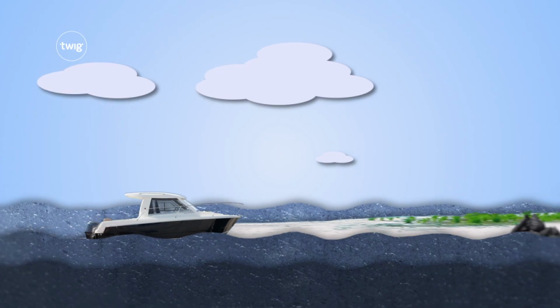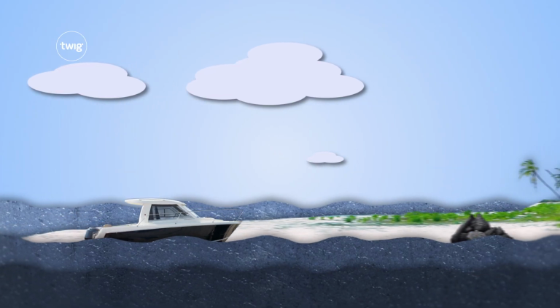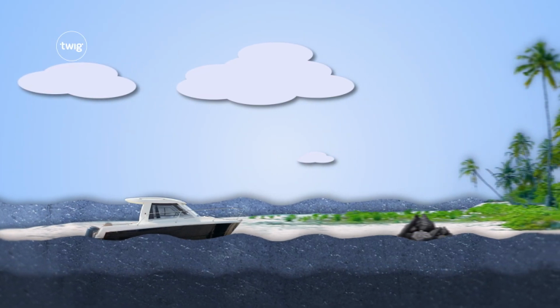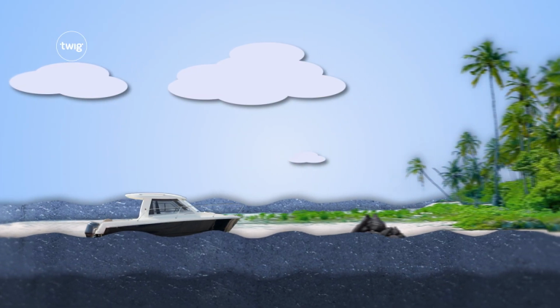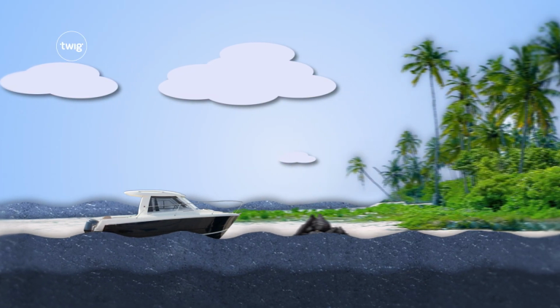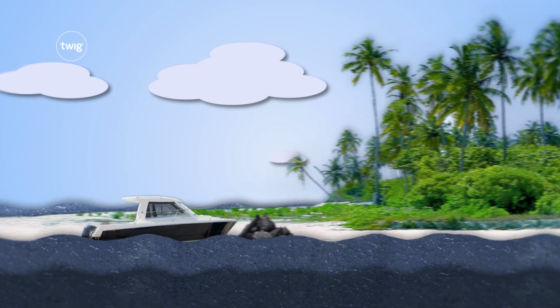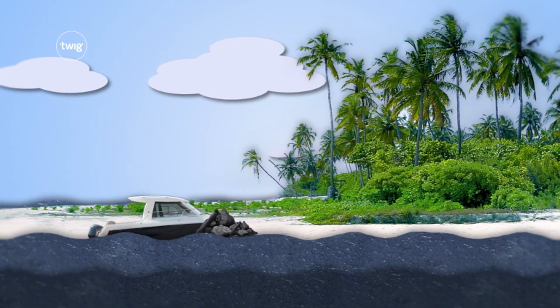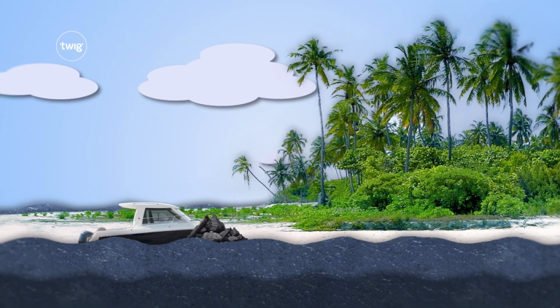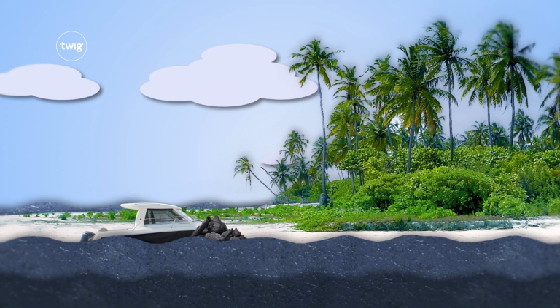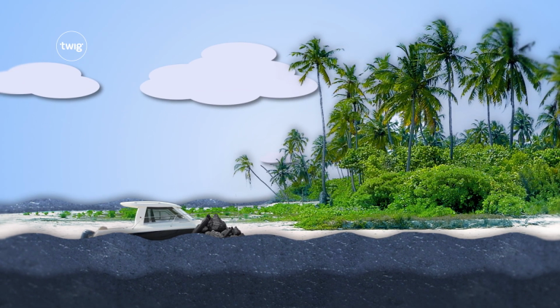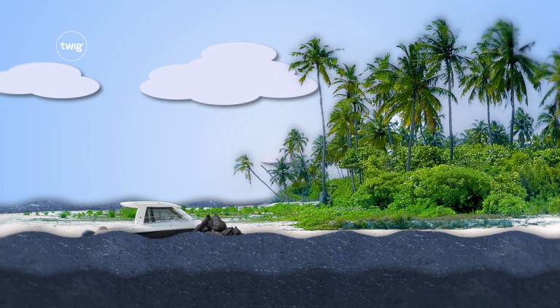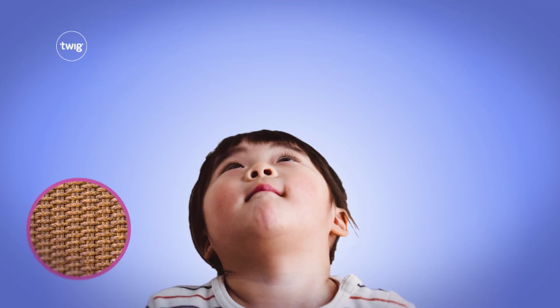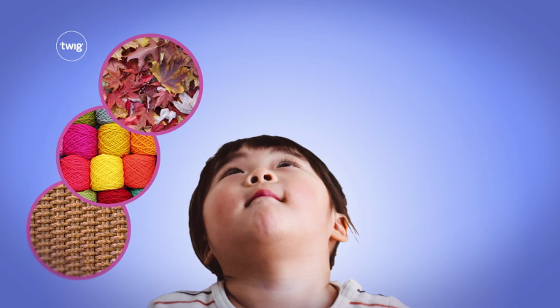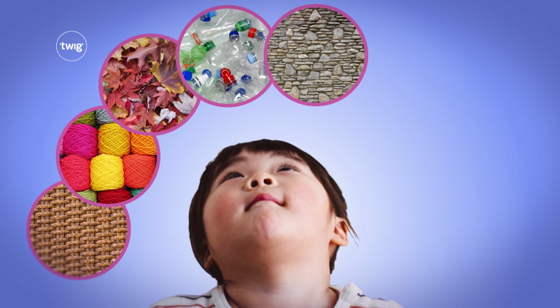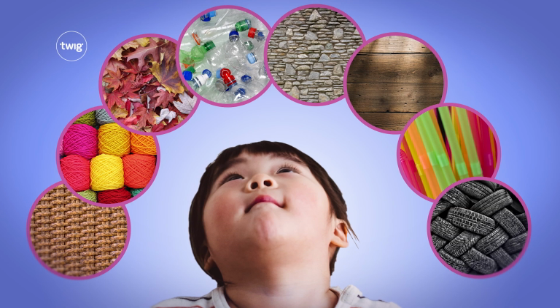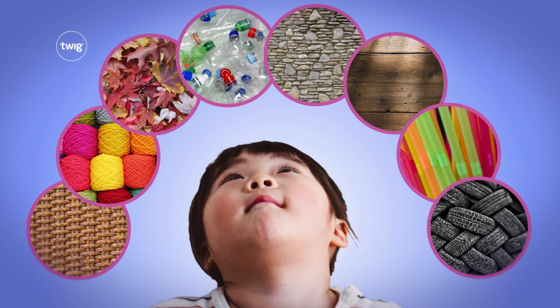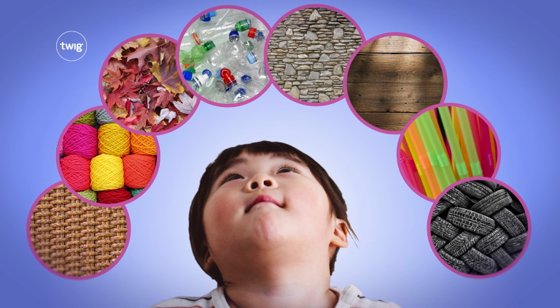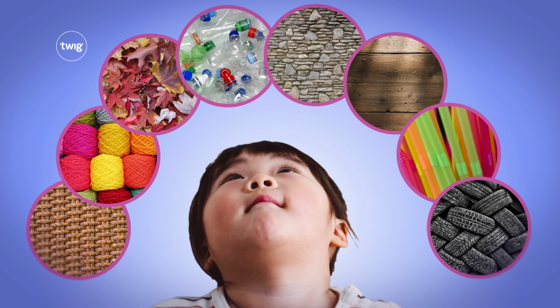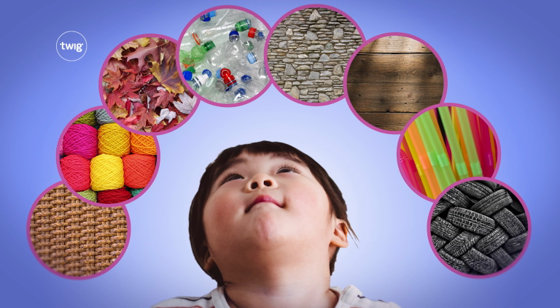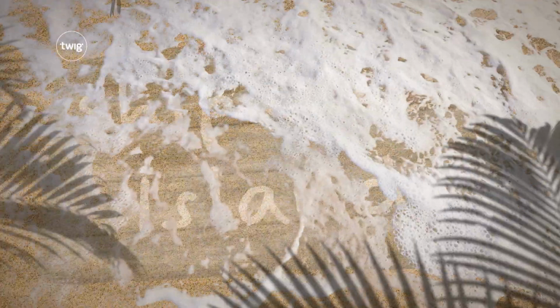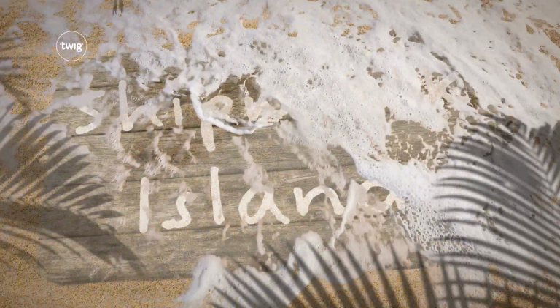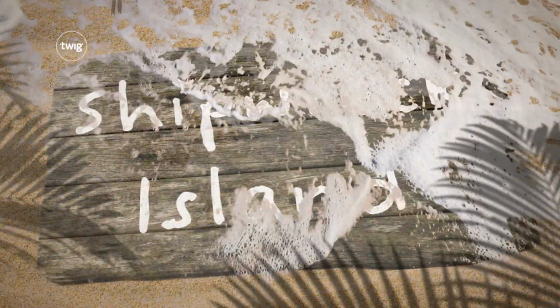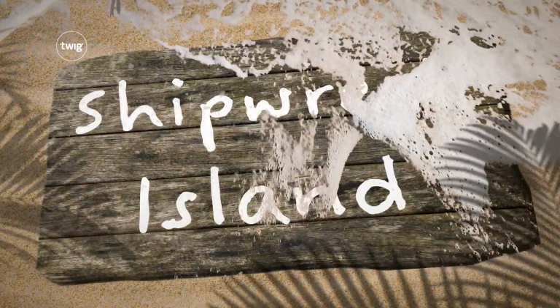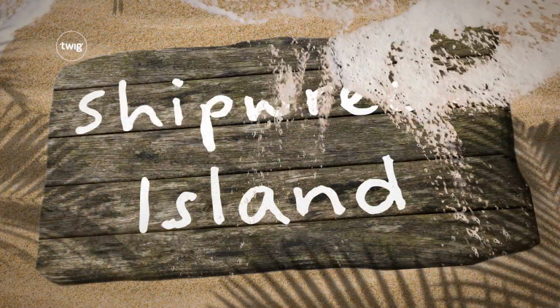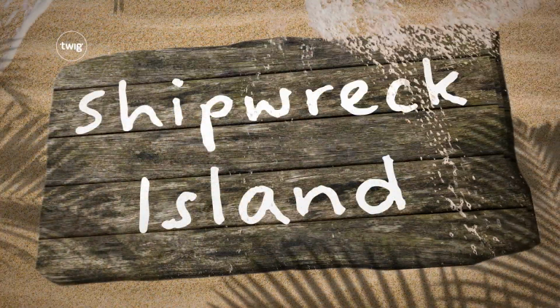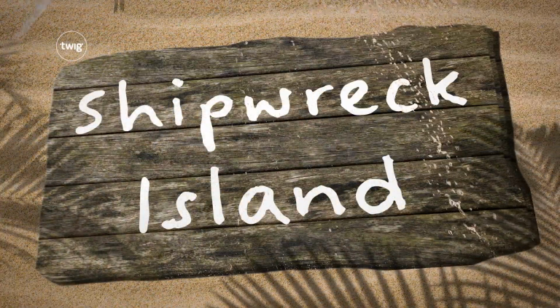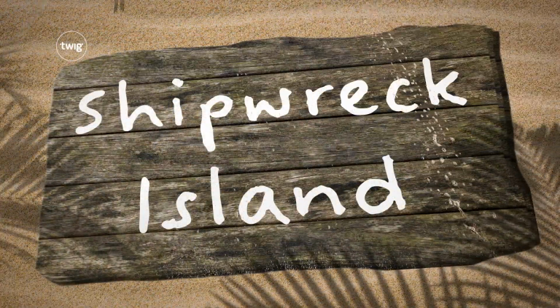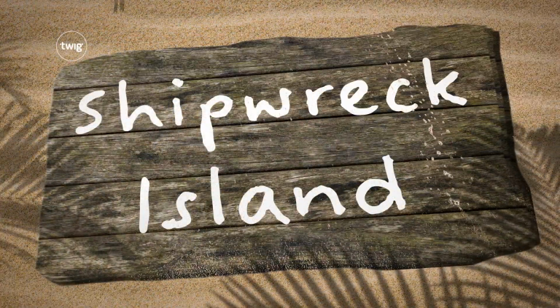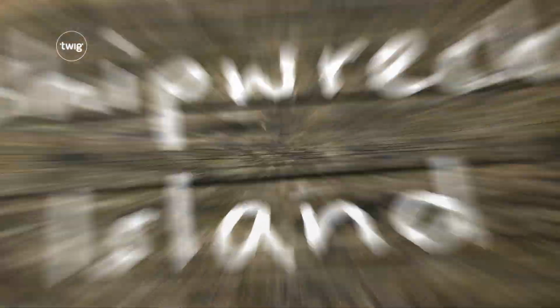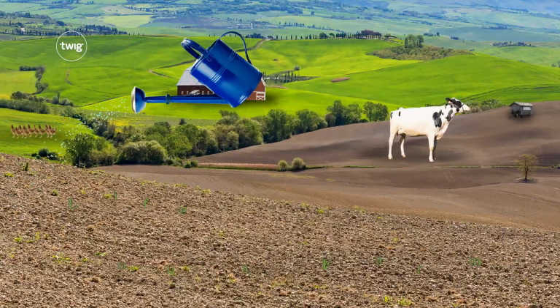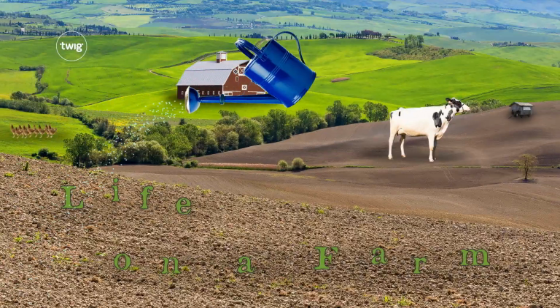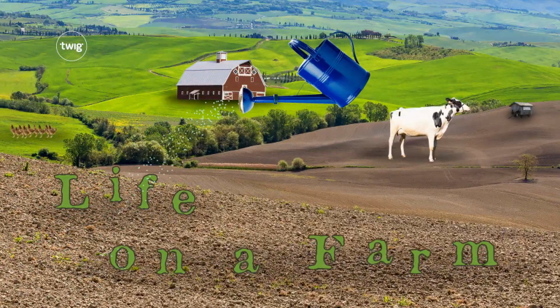Shipwreck Island, meanwhile, has students investigating the properties of different materials to find a way to escape a deserted island.